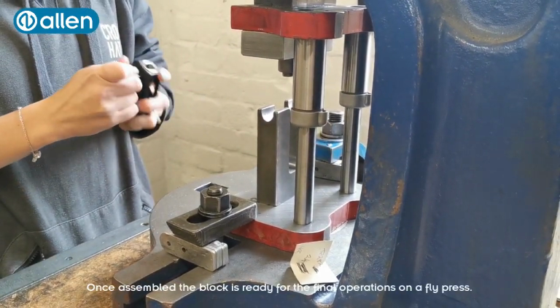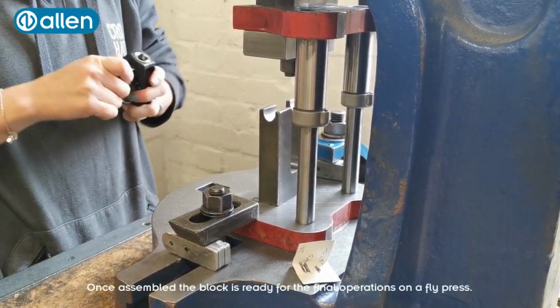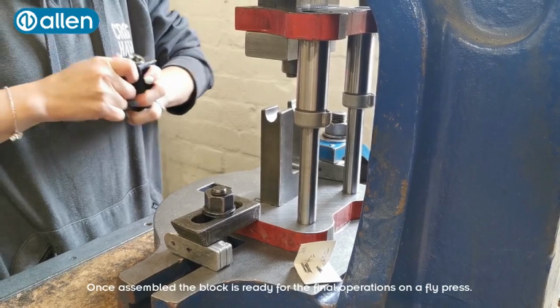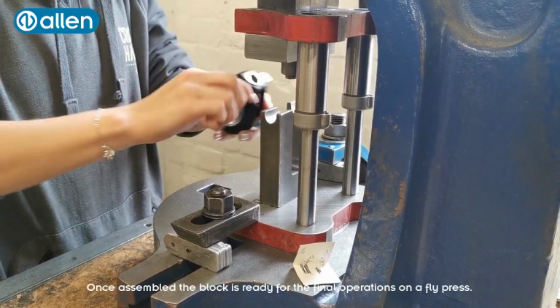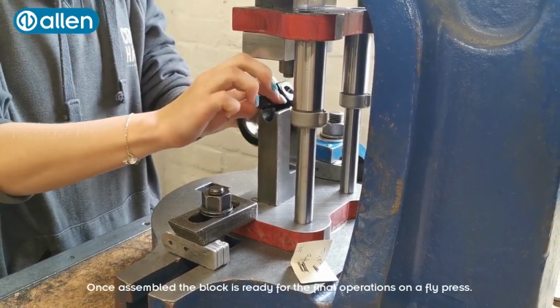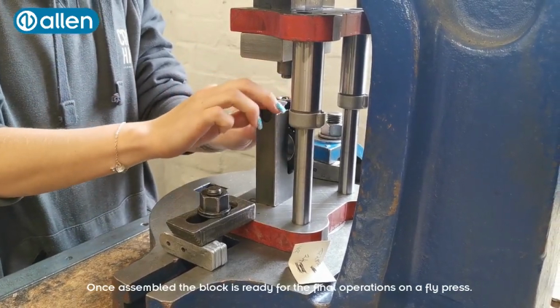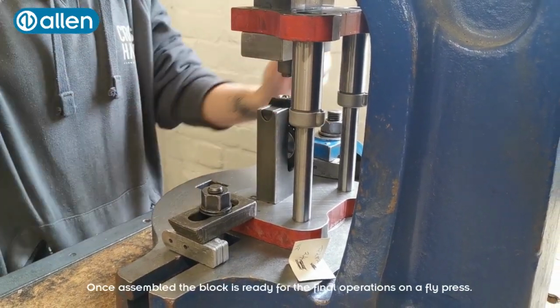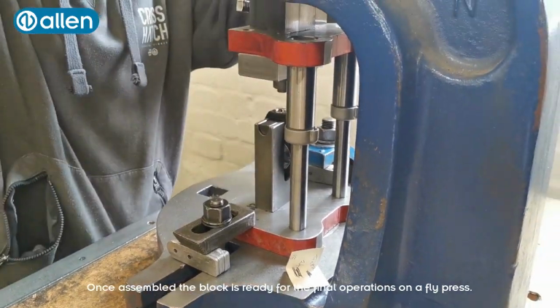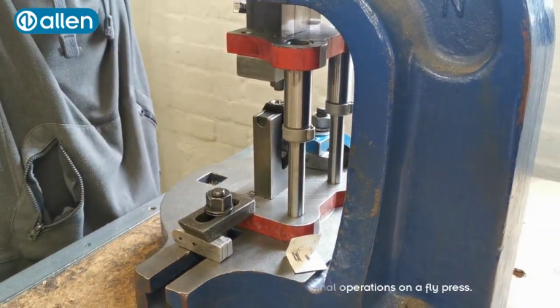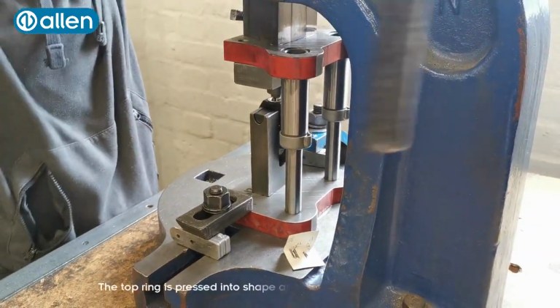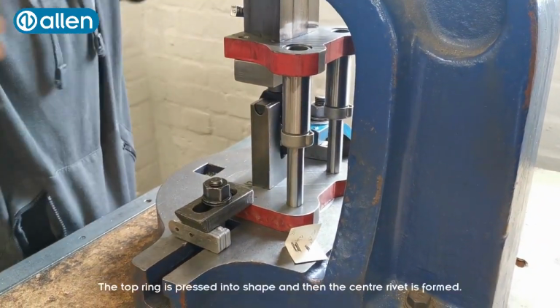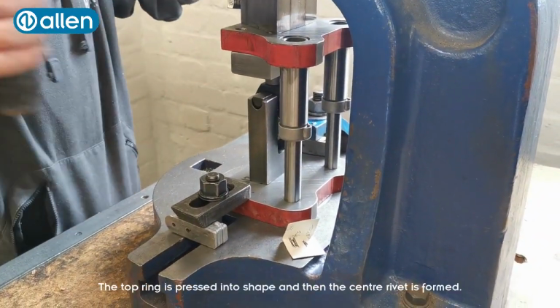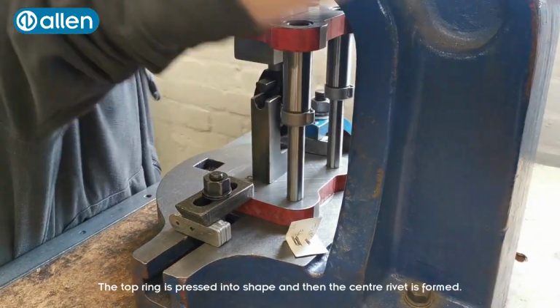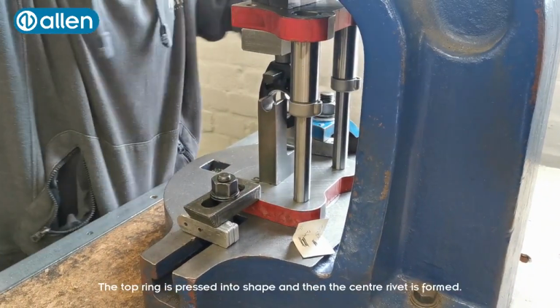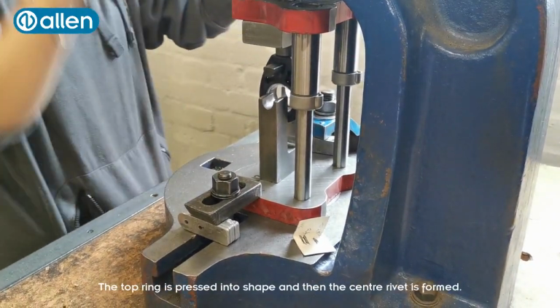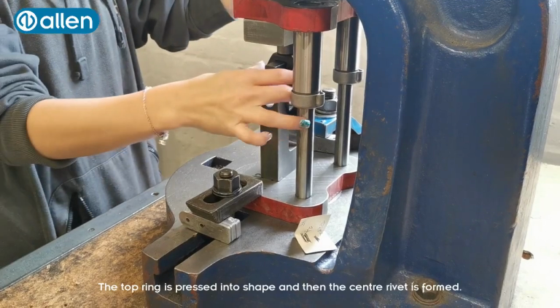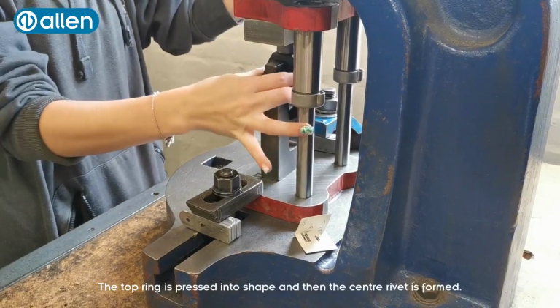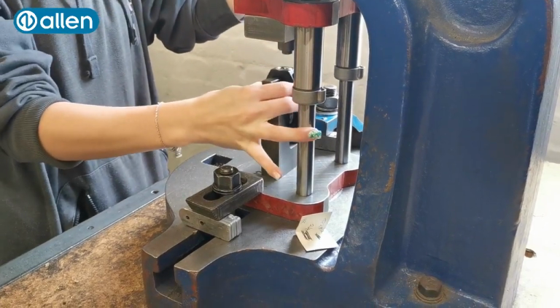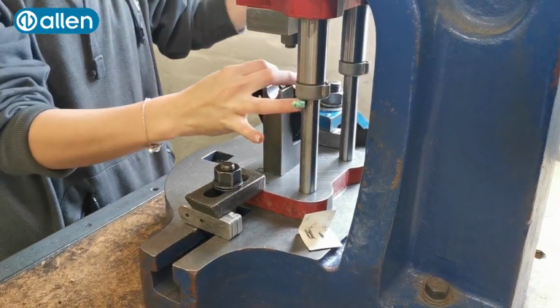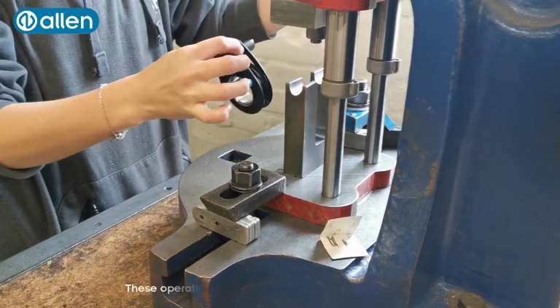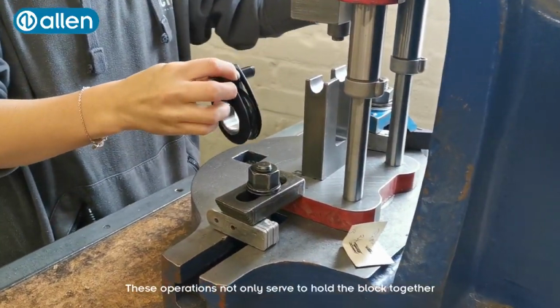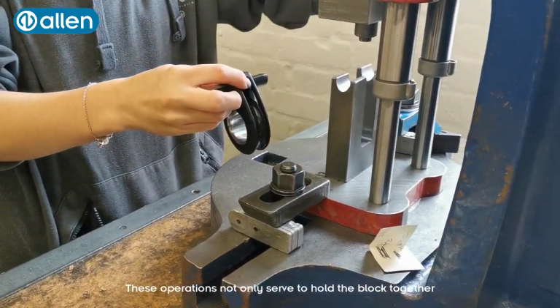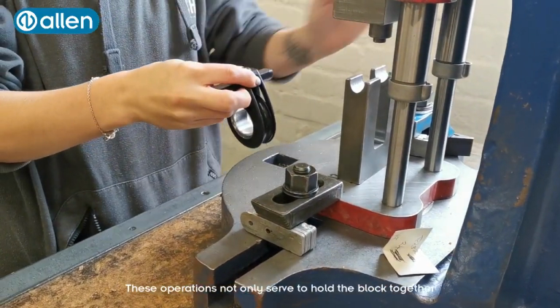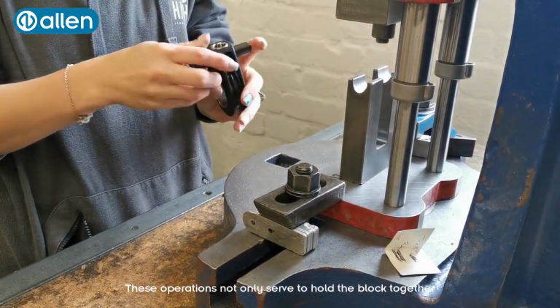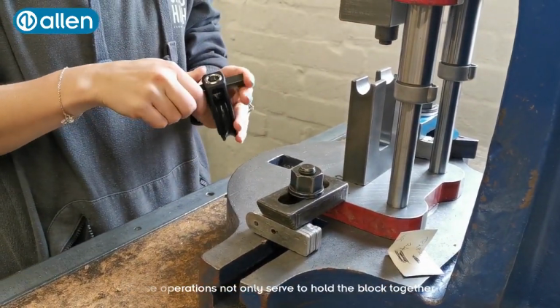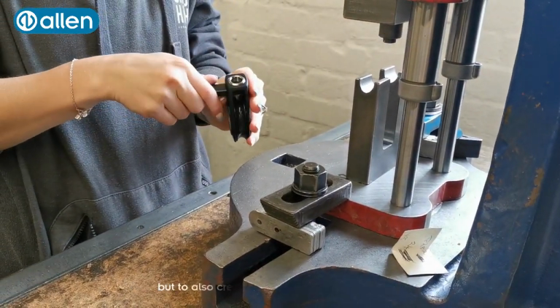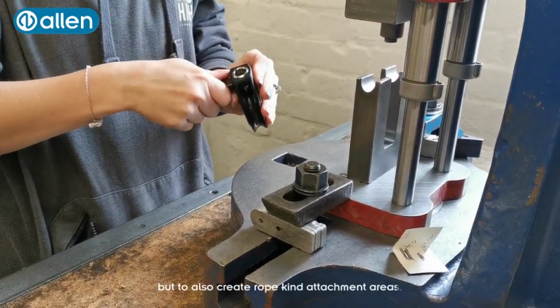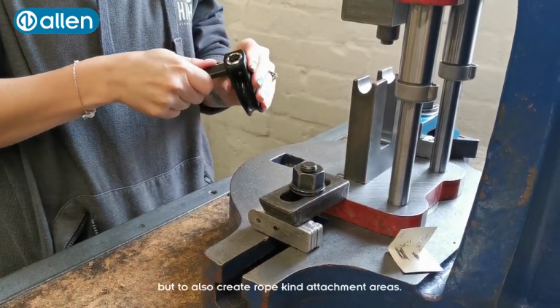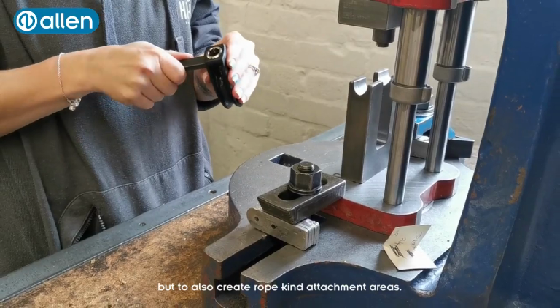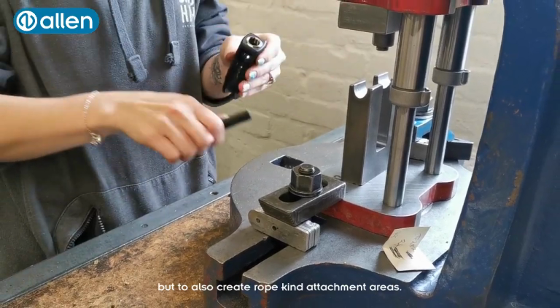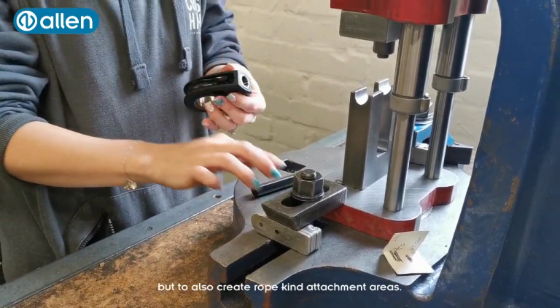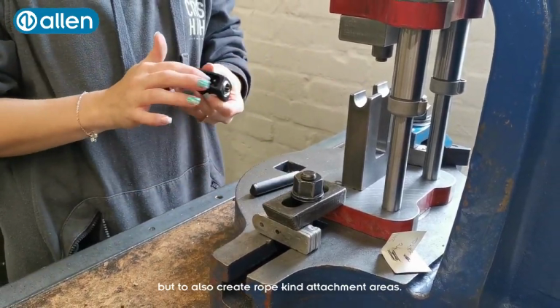Once assembled, the block is ready for the final operations on a fly press. The top ring is pressed into shape and then the central rivet is formed. These operations not only serve to hold the block together but also create a rope kind attachment area.